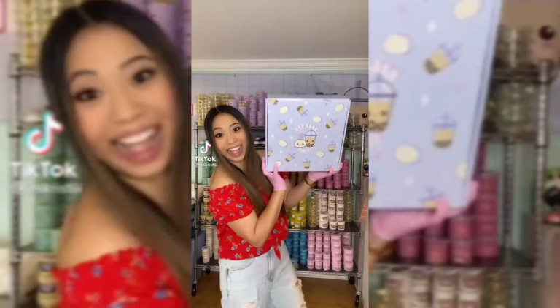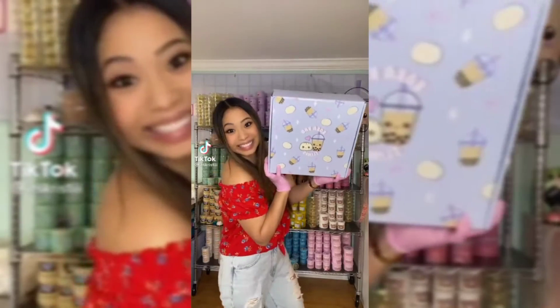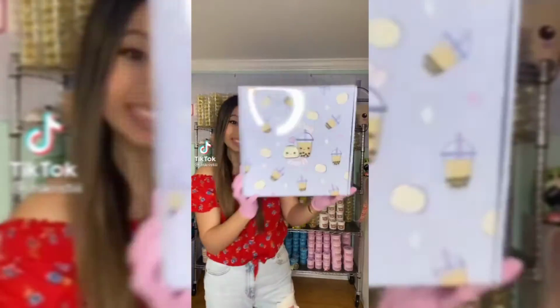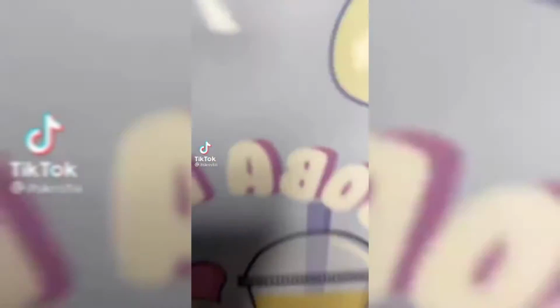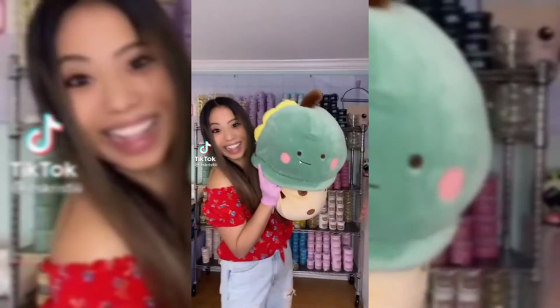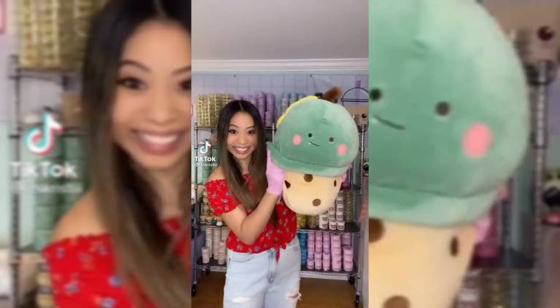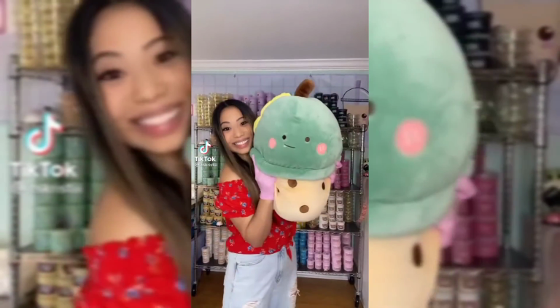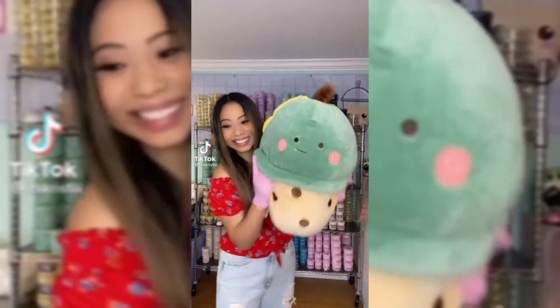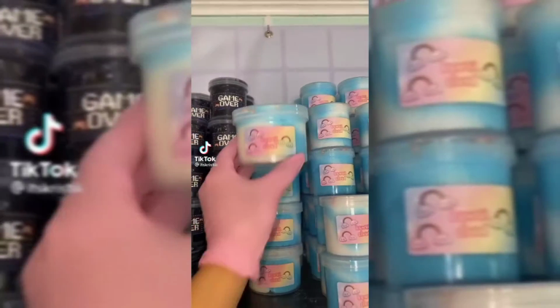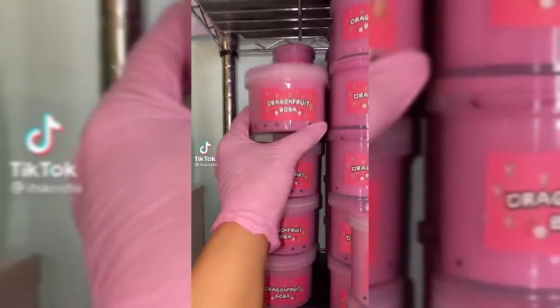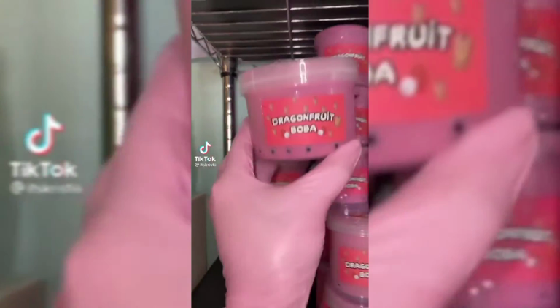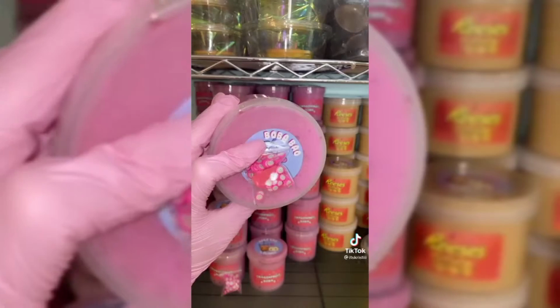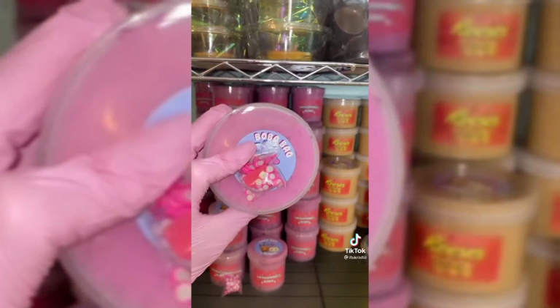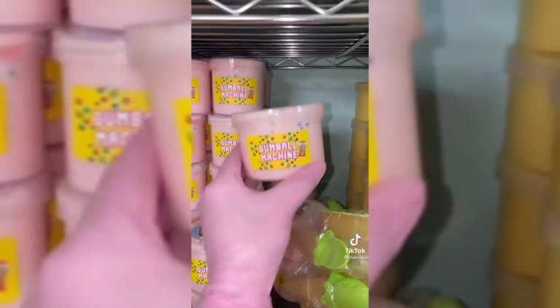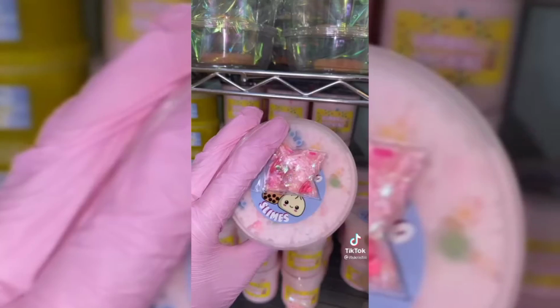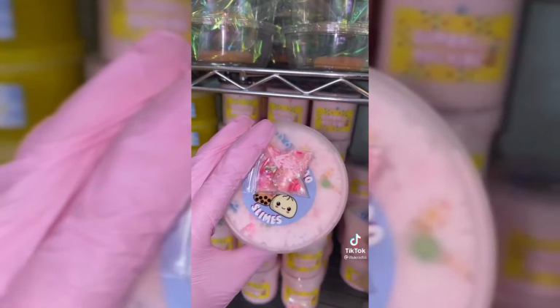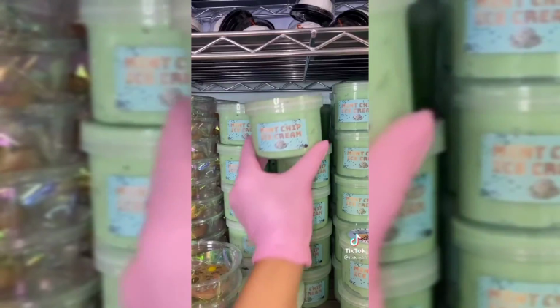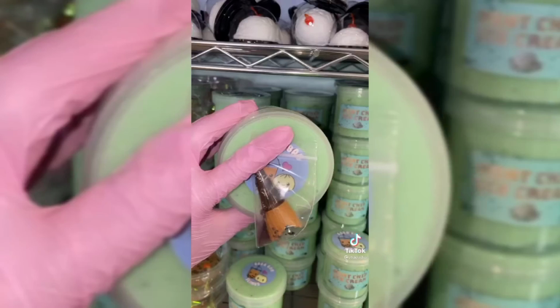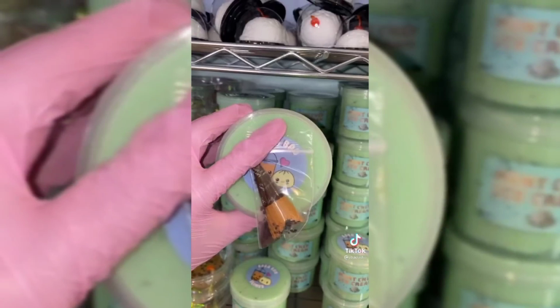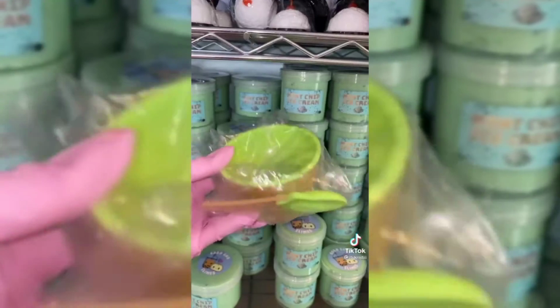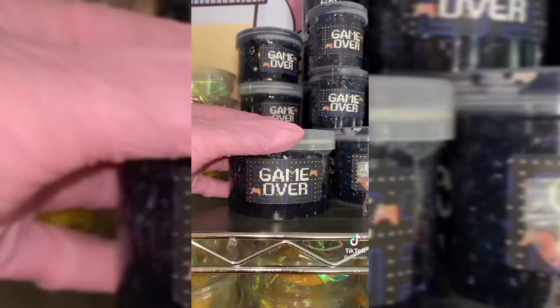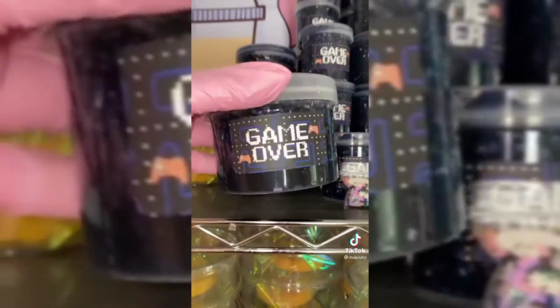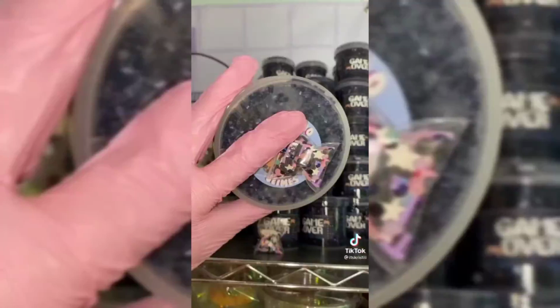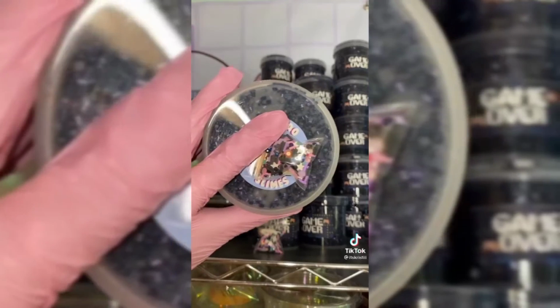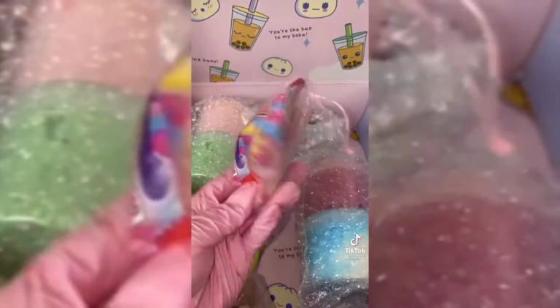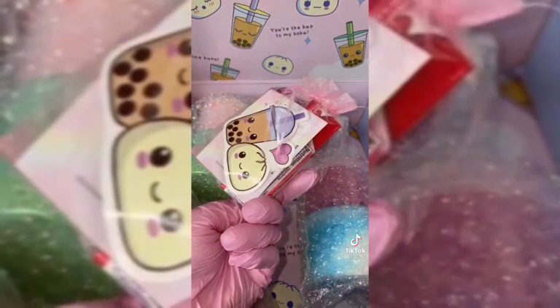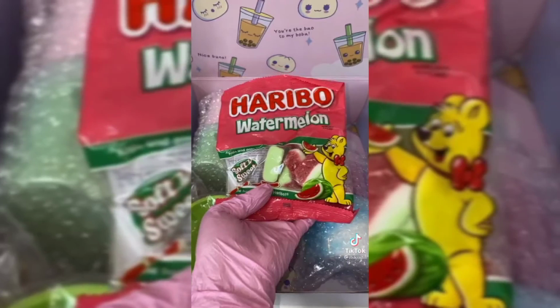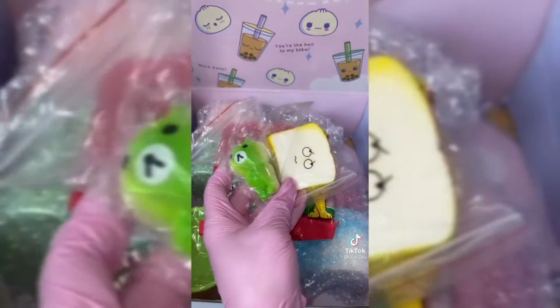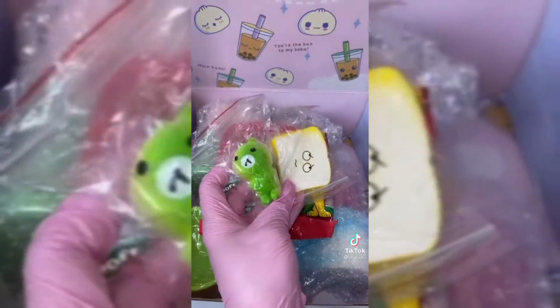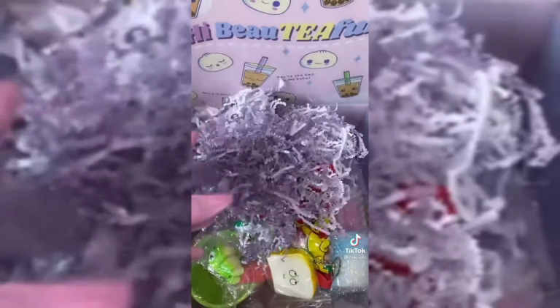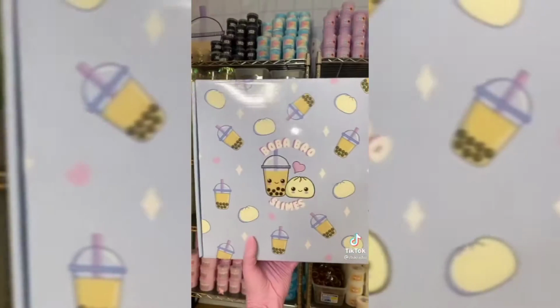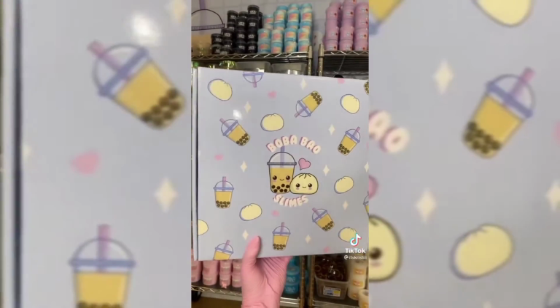Let's pack an order for John. He's receiving one of our jumbo dino boba plushies, kawaii cloud, dragon fruit boba, gumball machine, mint chip ice cream with a bowl and spoon, and game over. I'm including a premium goodie bag, extra candy, and squishies.